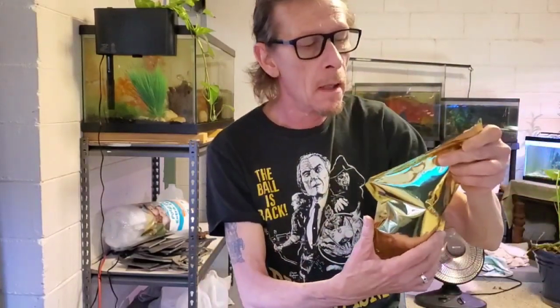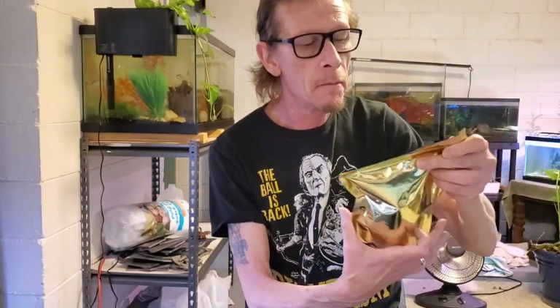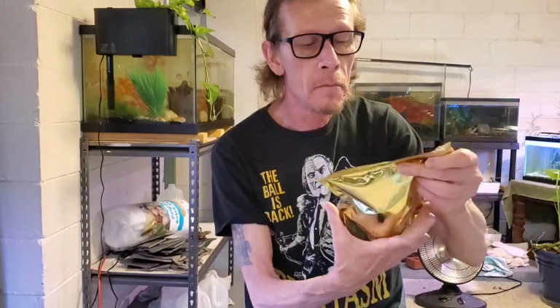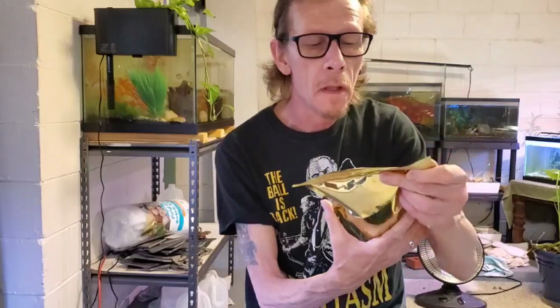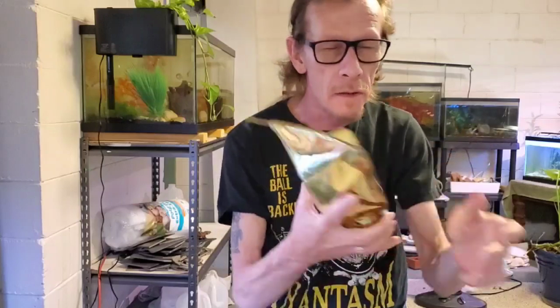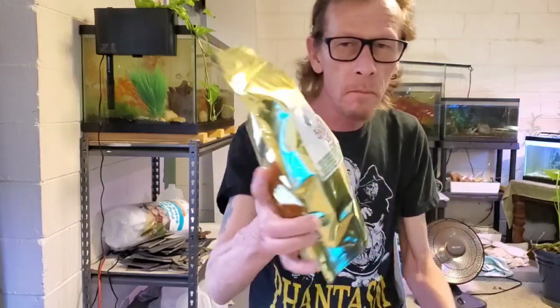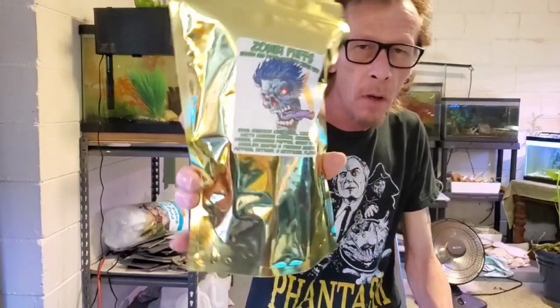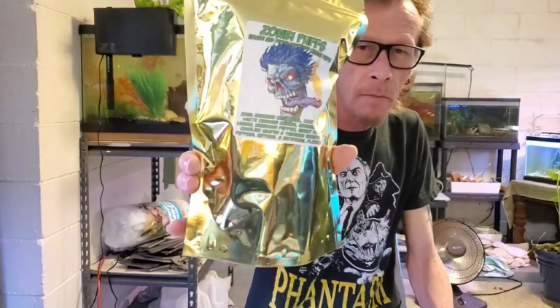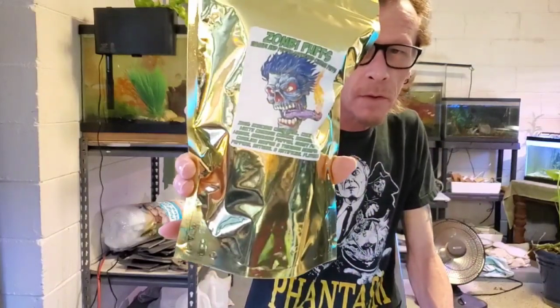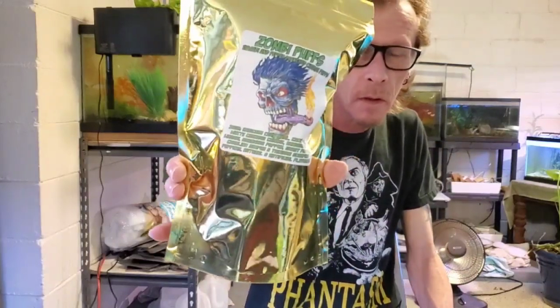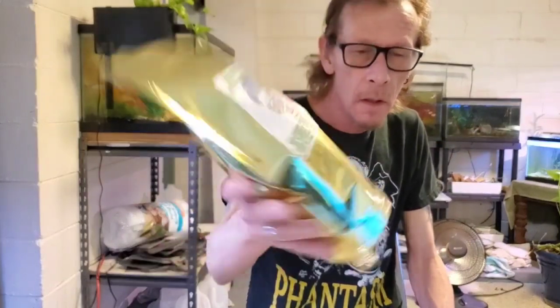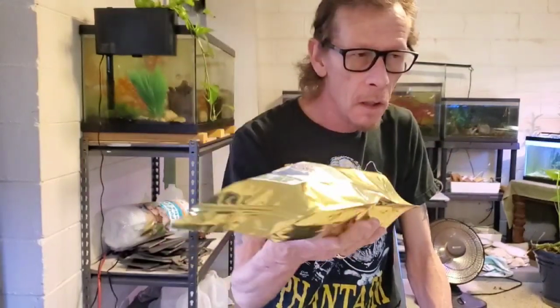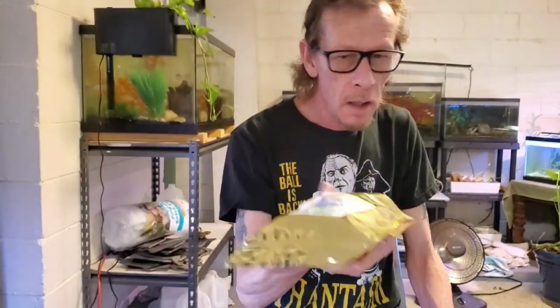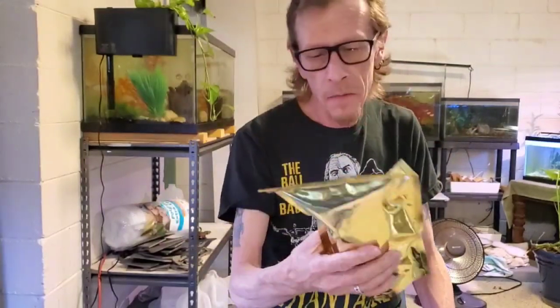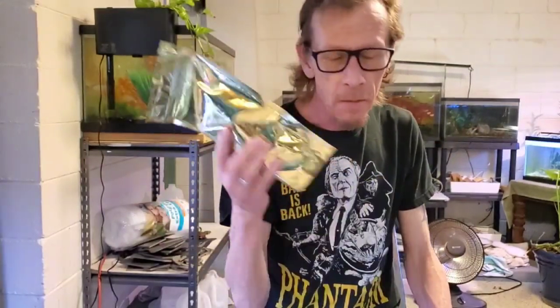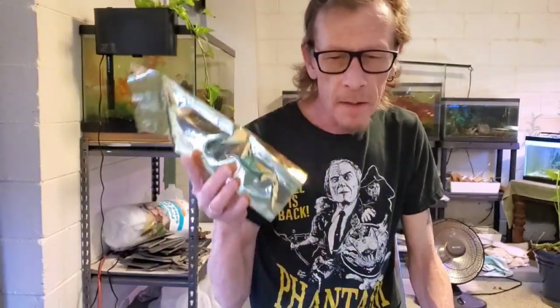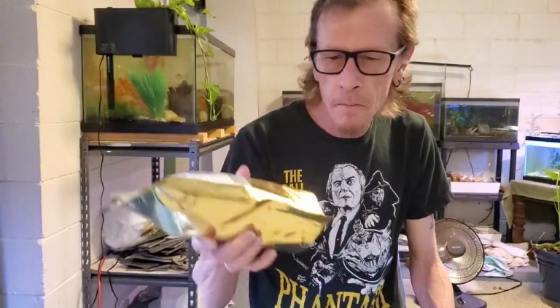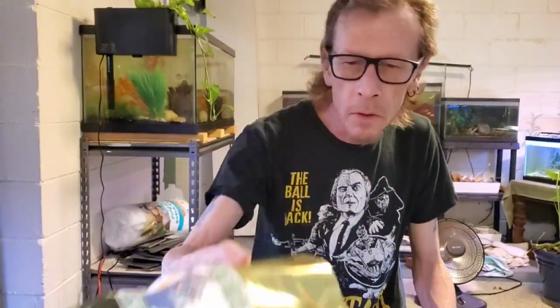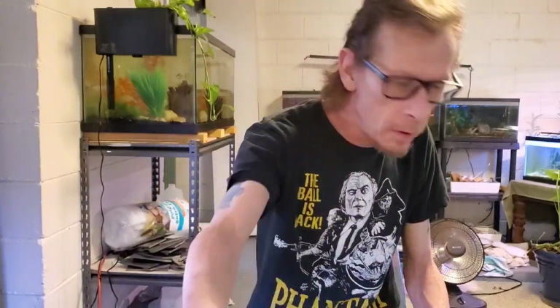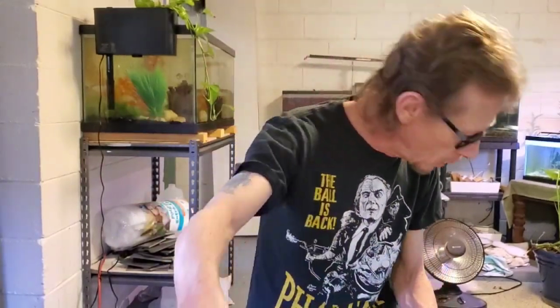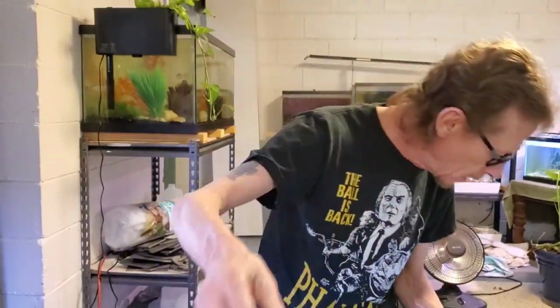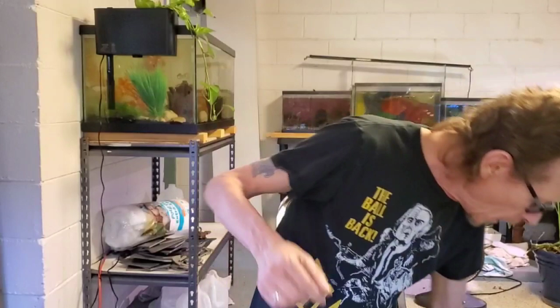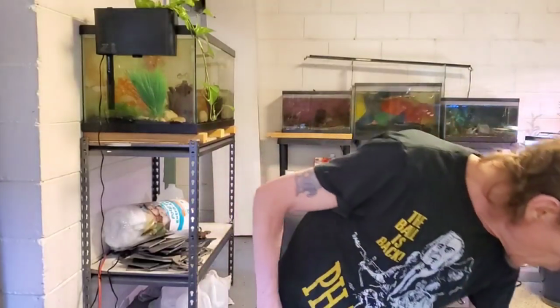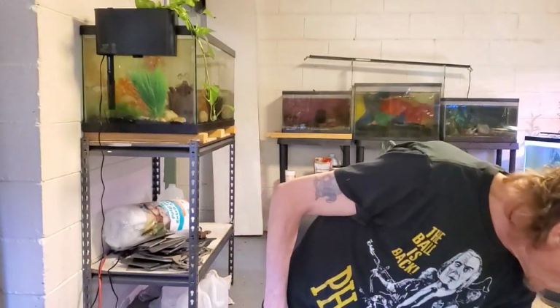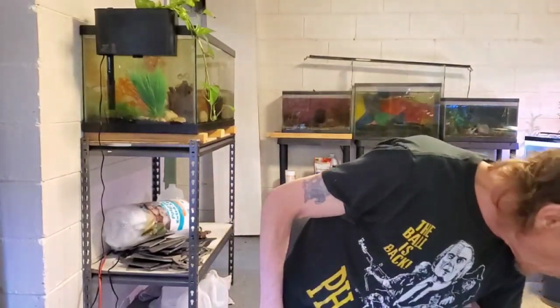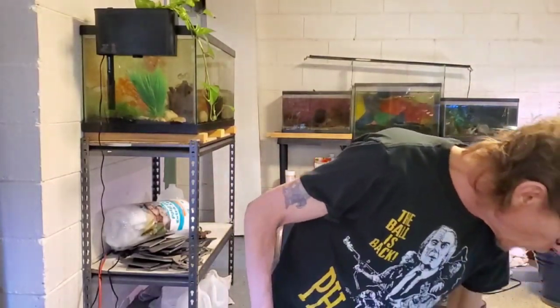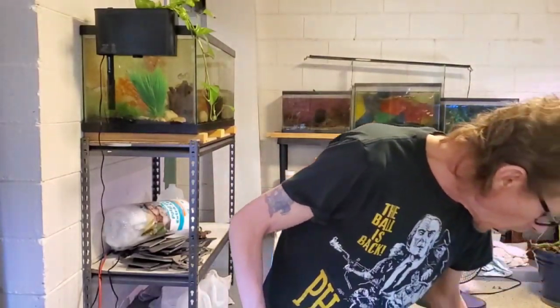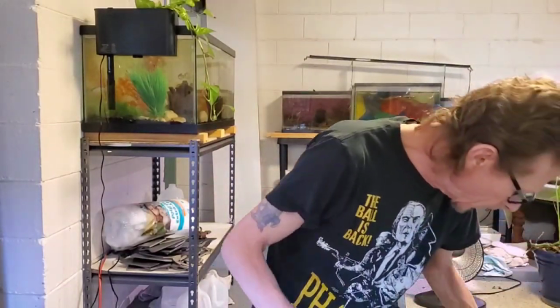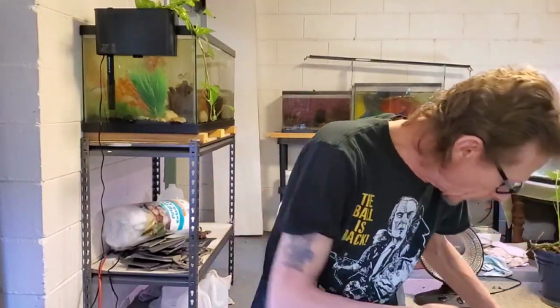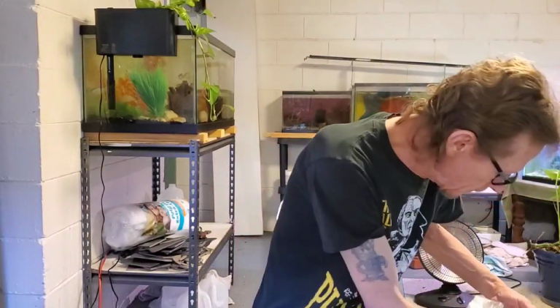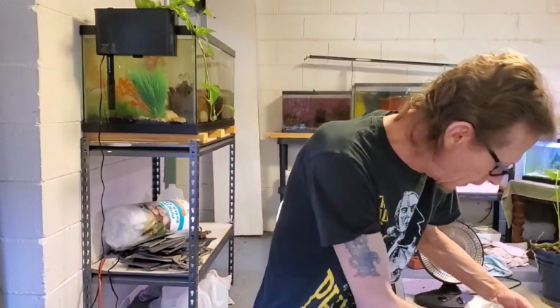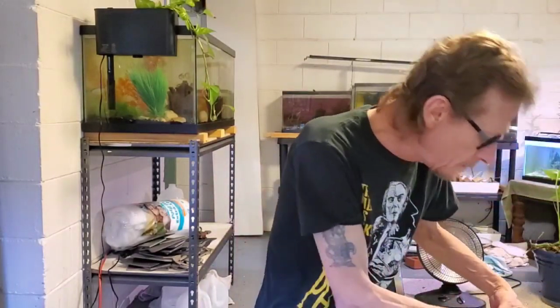Got some zombie puffs. I think I've had these before and they're really good. It's weird, I don't know why I got this, but I did.